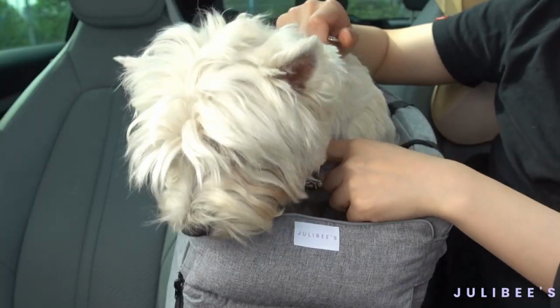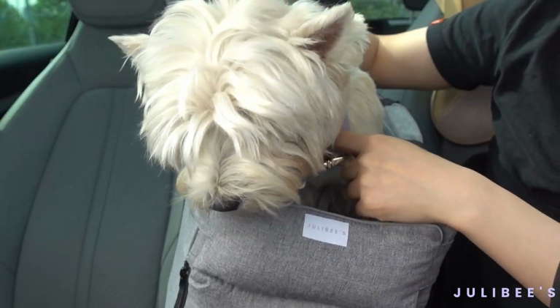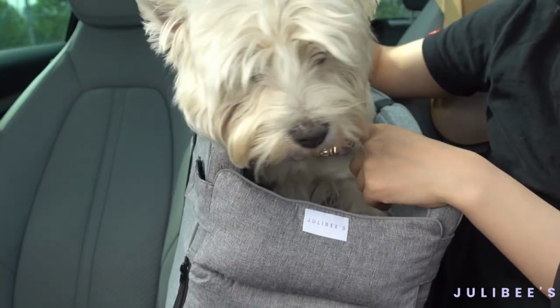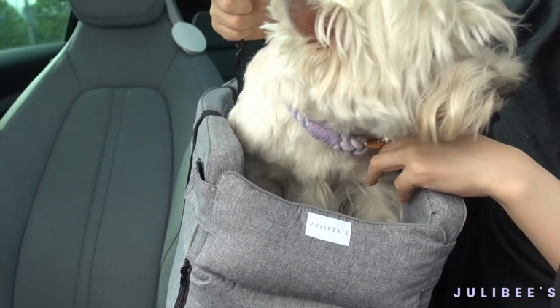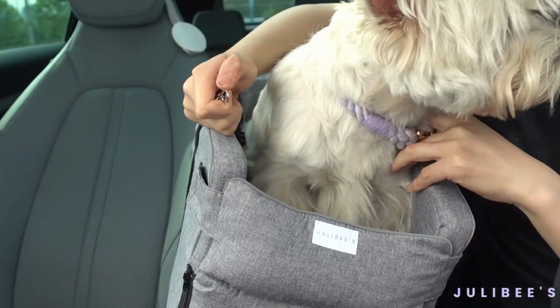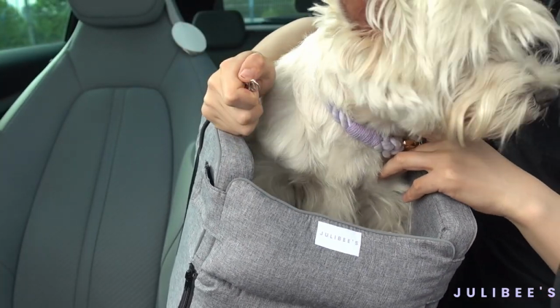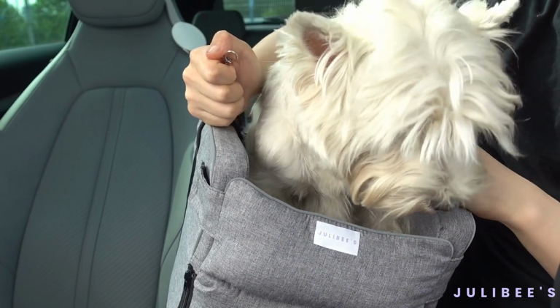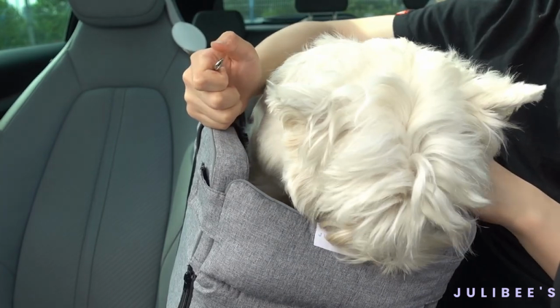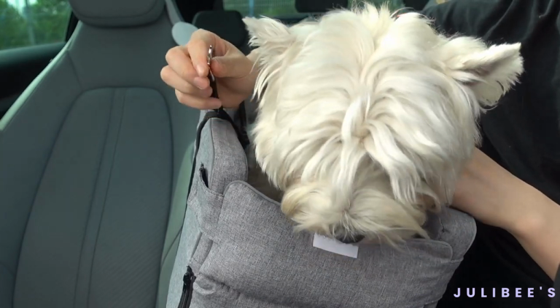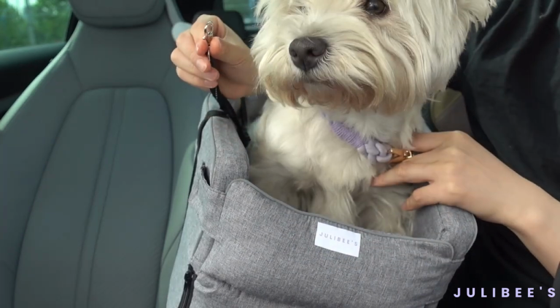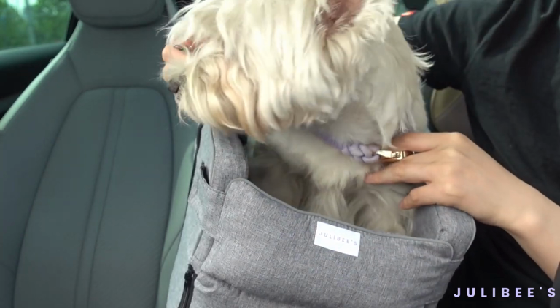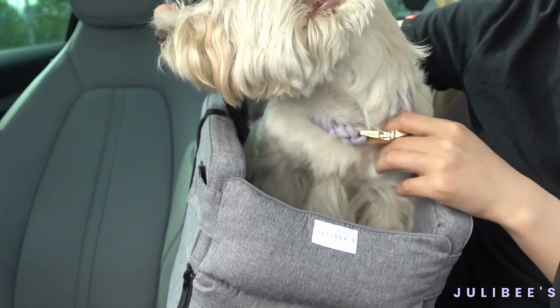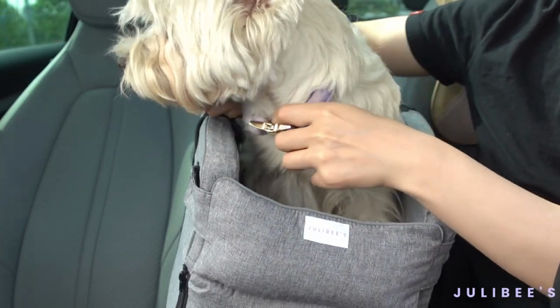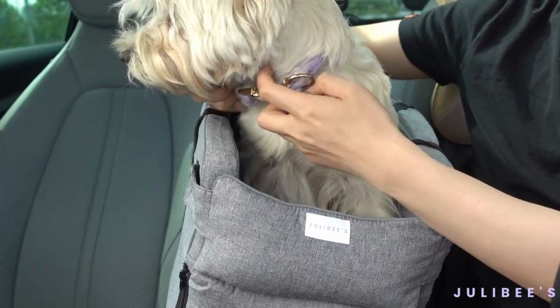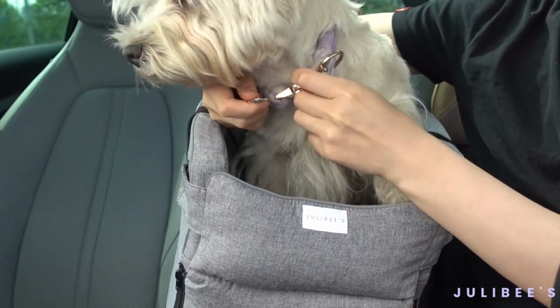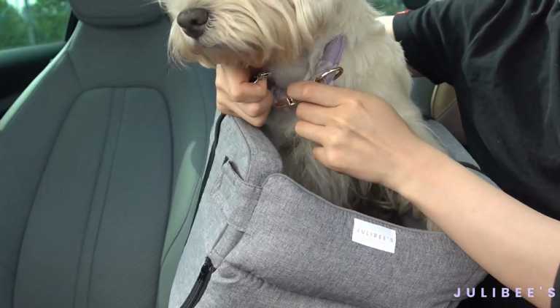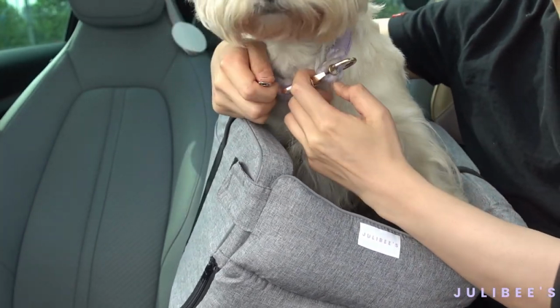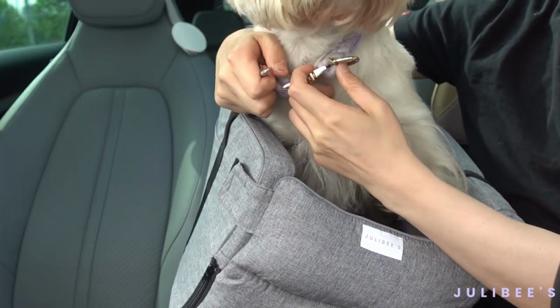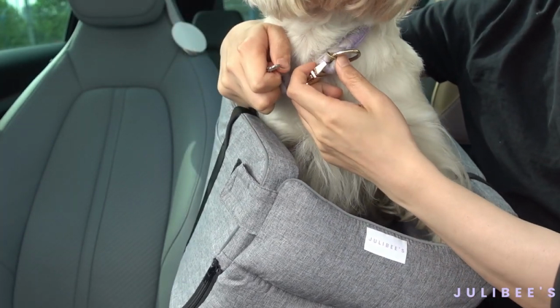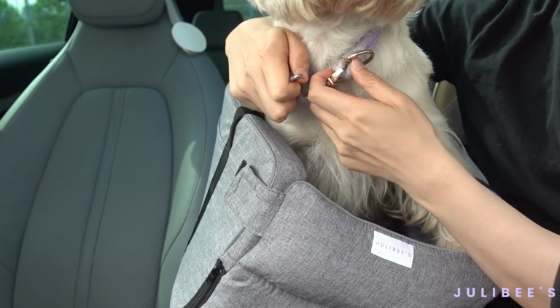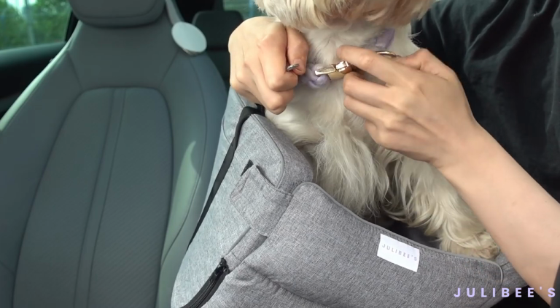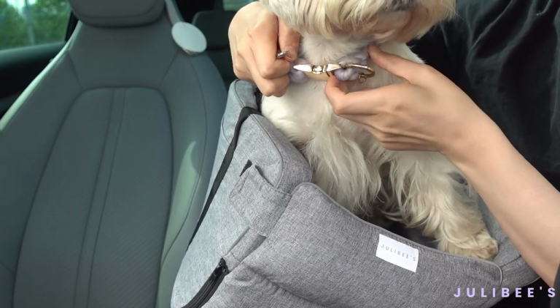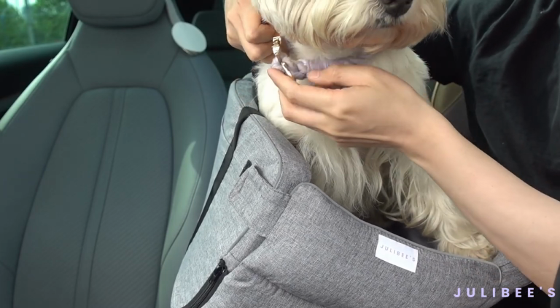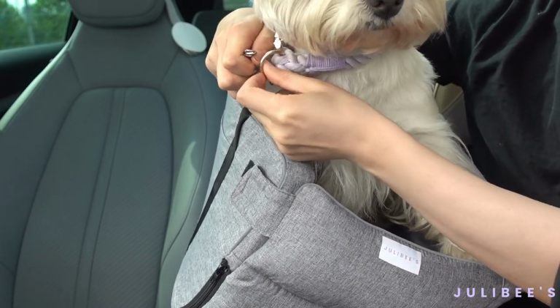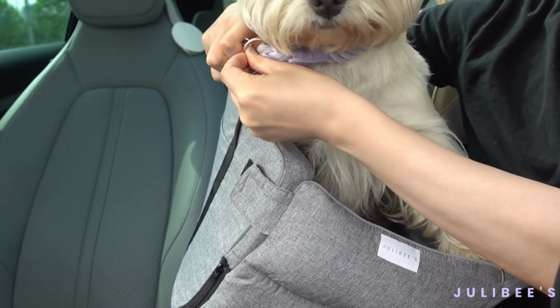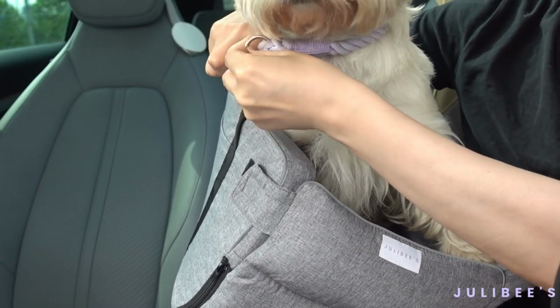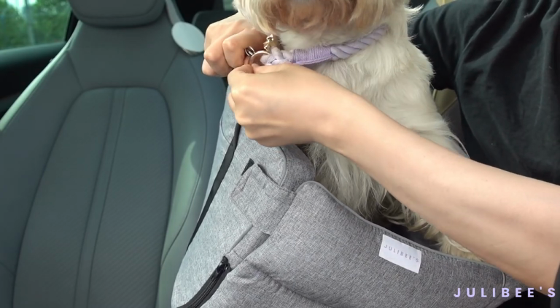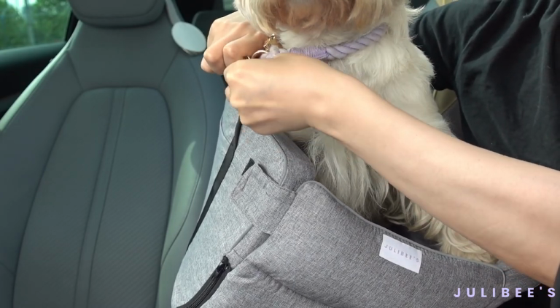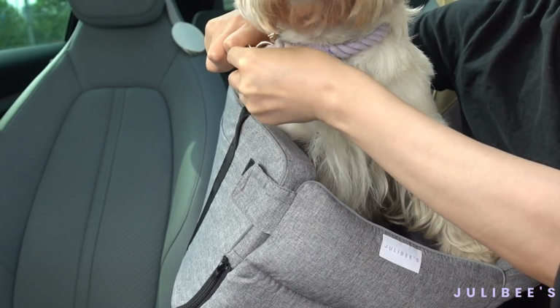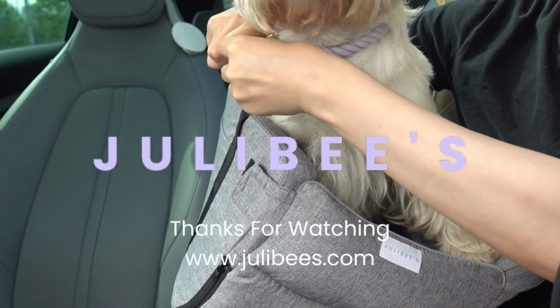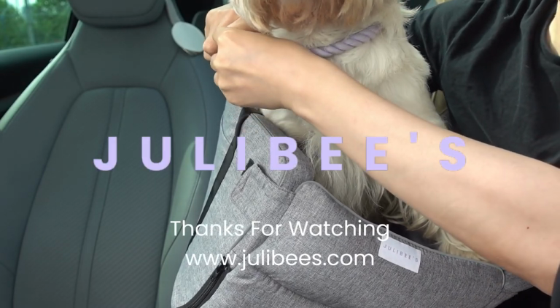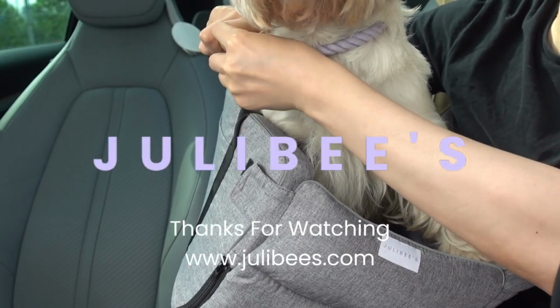Just remember to buckle up the safety buckle onto your pup's collar or harness to ensure their safety. My Westie, he's a big boy weighing 8 kilograms, so you can use that as a reference for sizing.